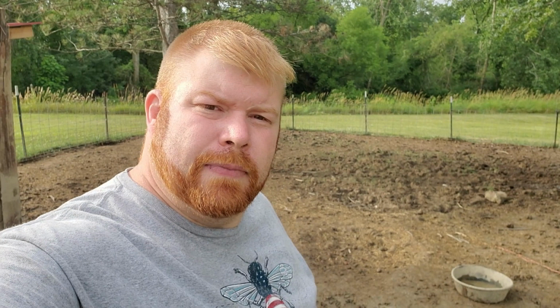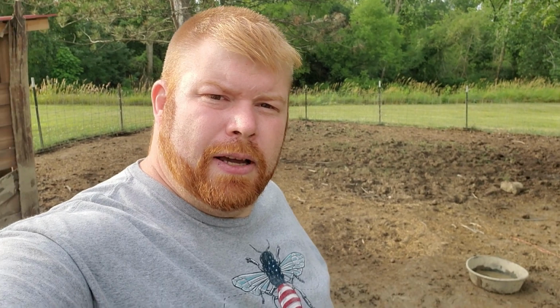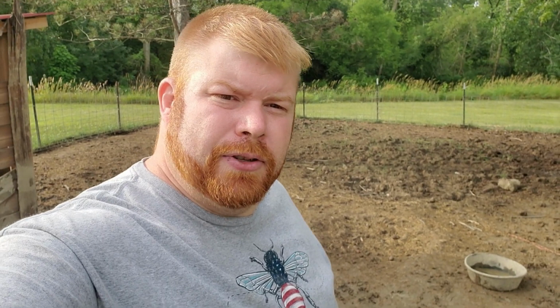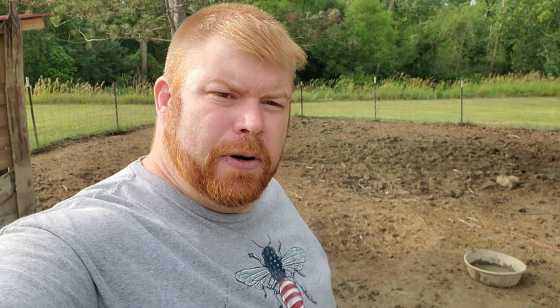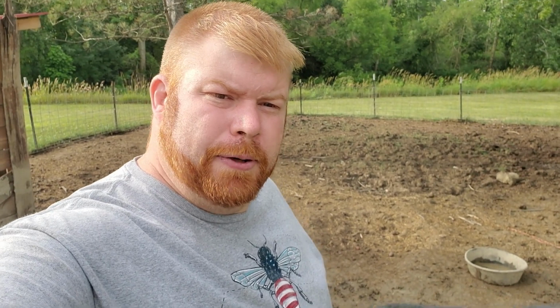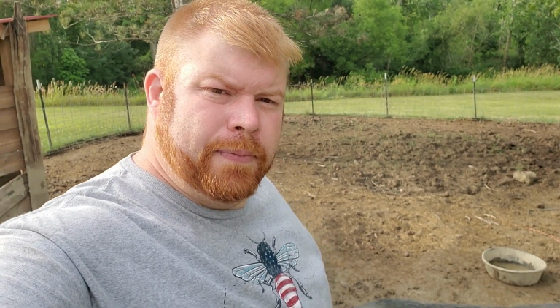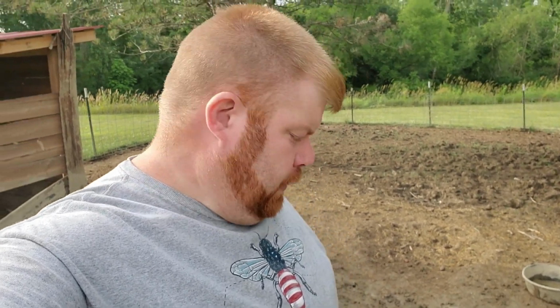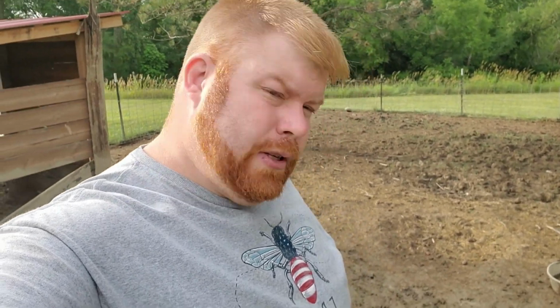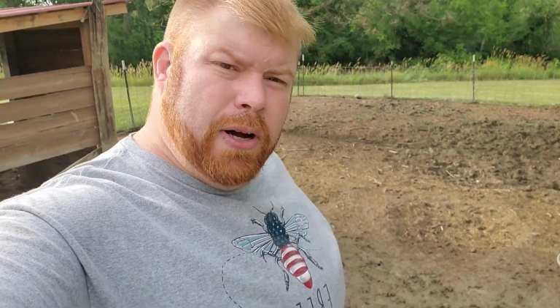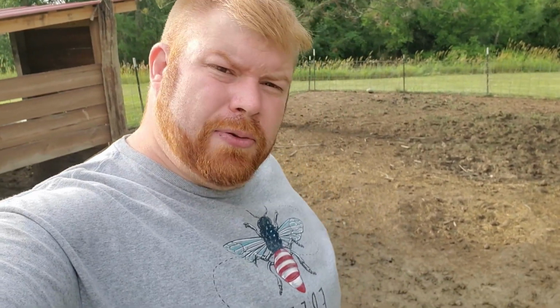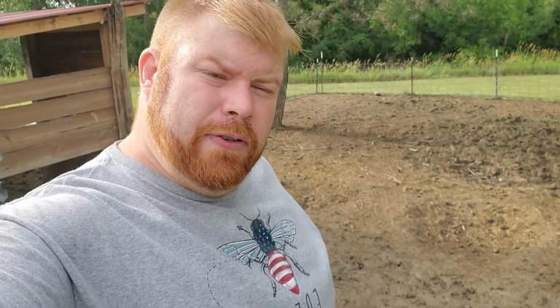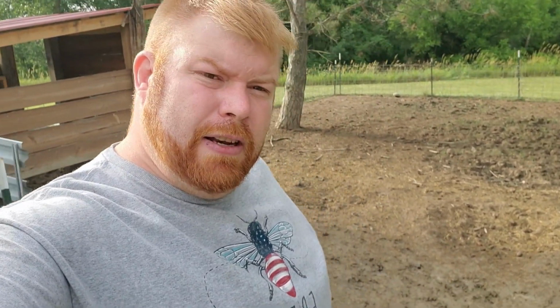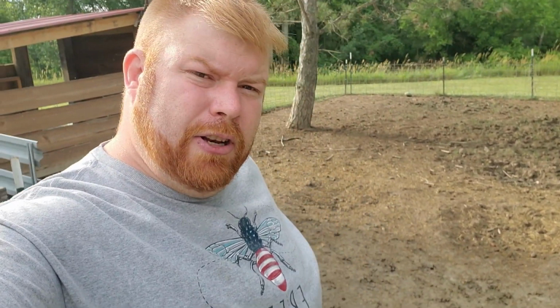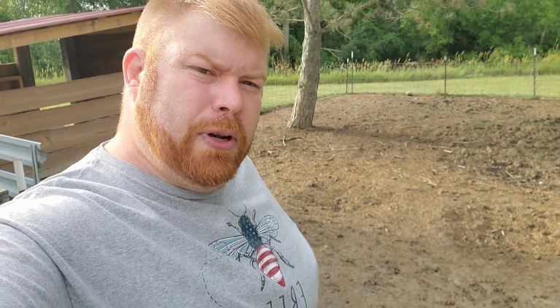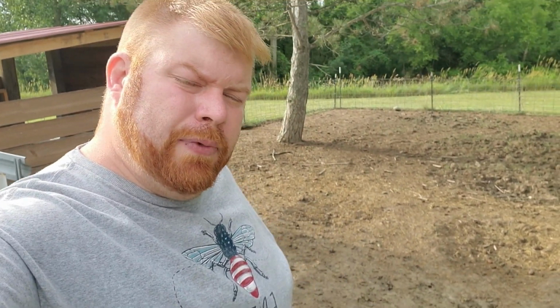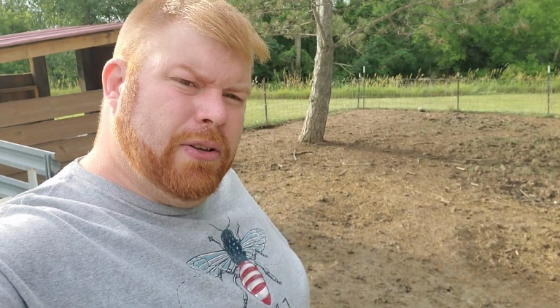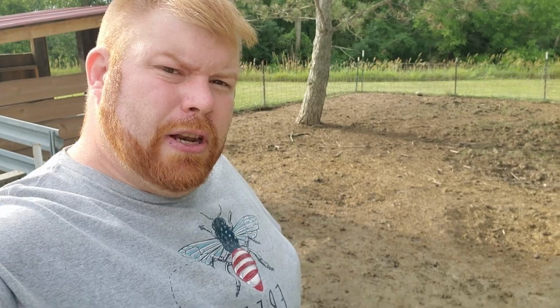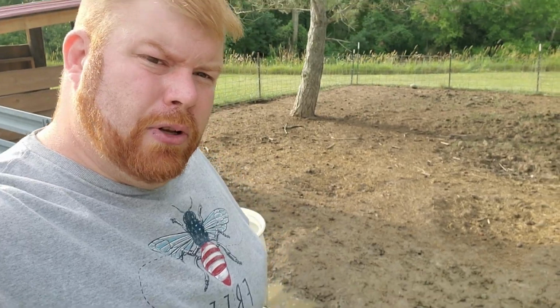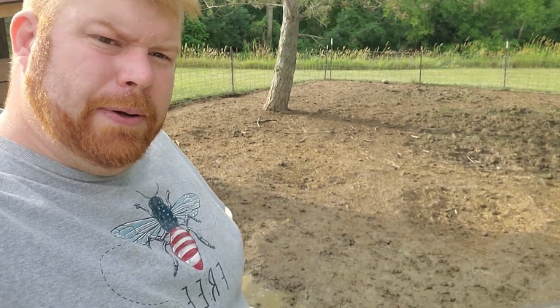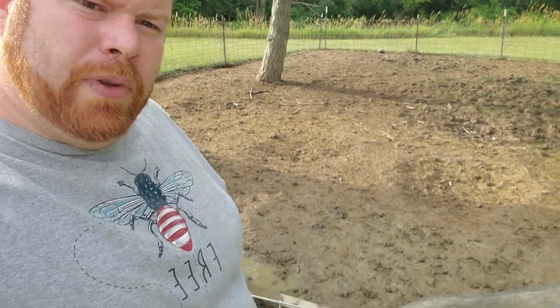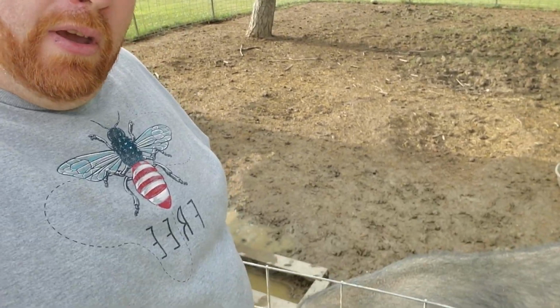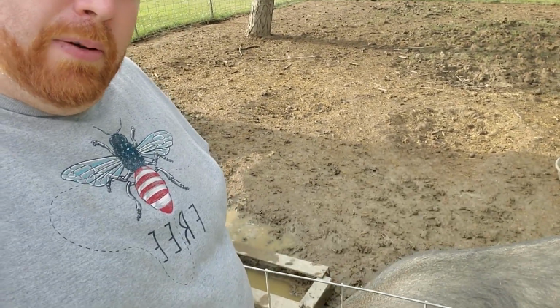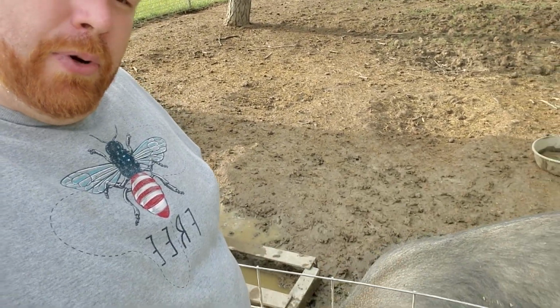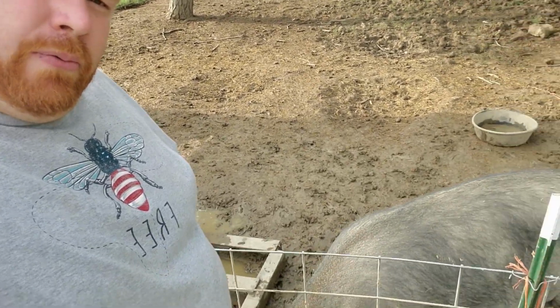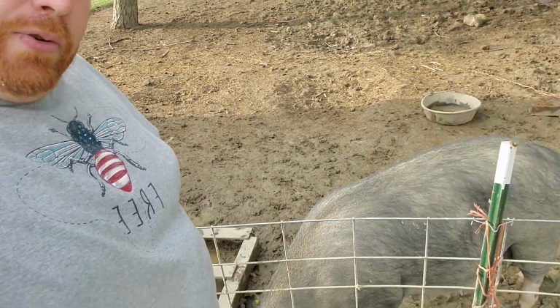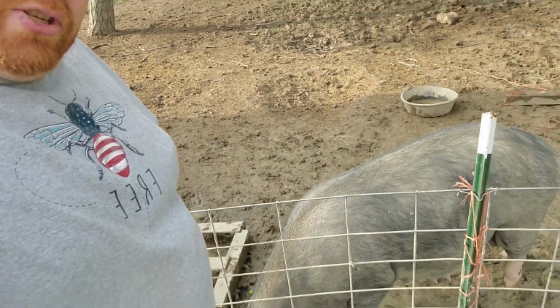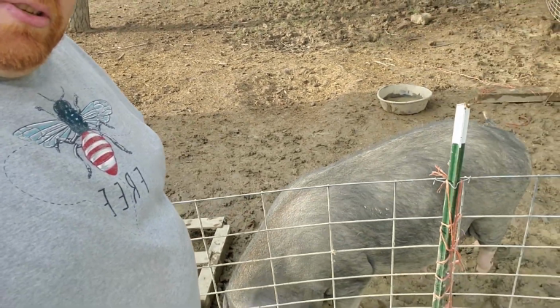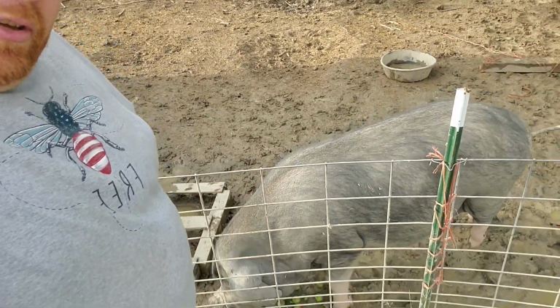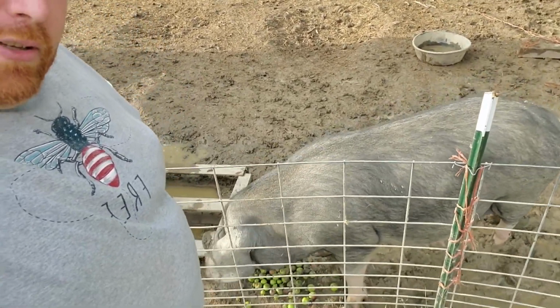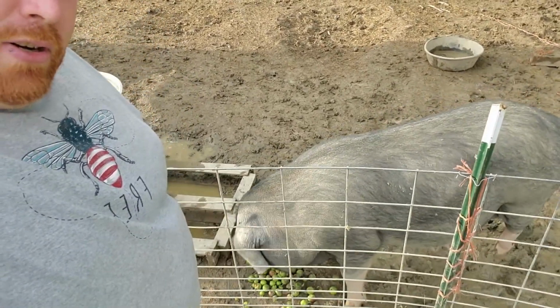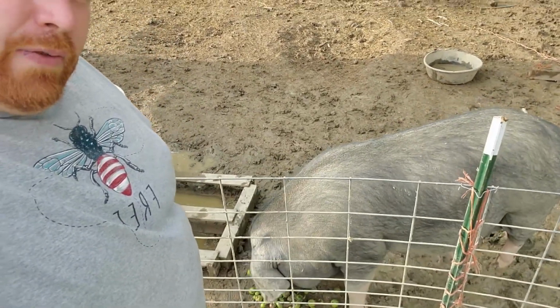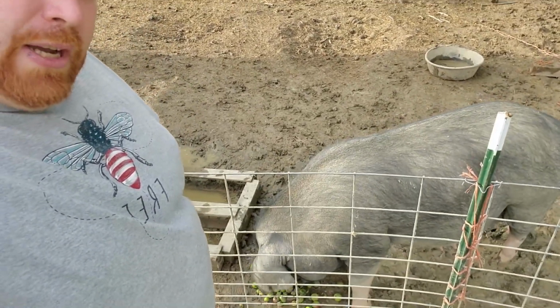Hey guys, Chris from Big Red Homestead. It's been a while since we had any videos put out, so I thought I'd do a little update. One of the newest additions is we have a new sow on the farm.